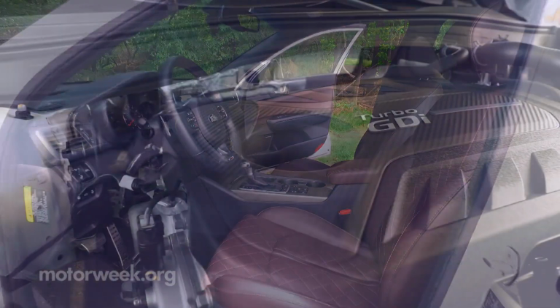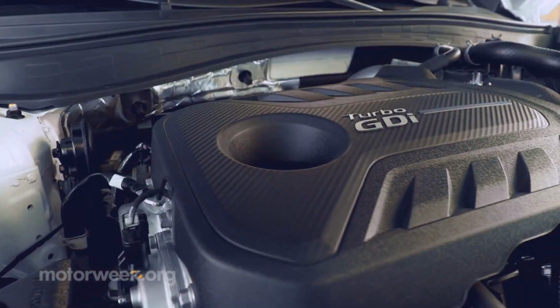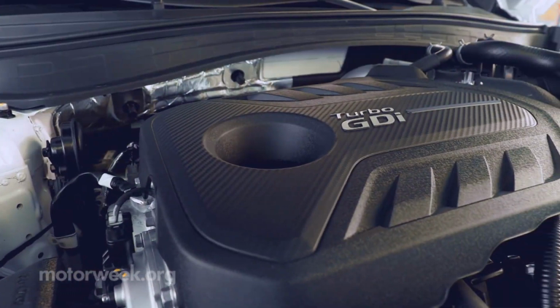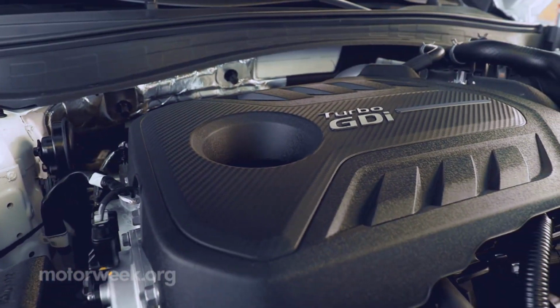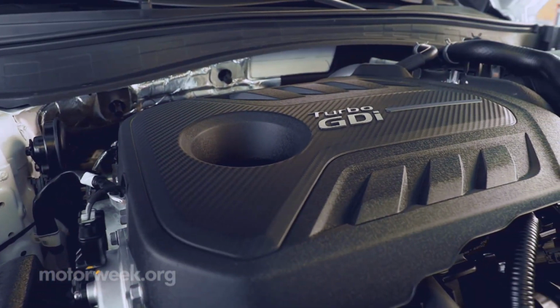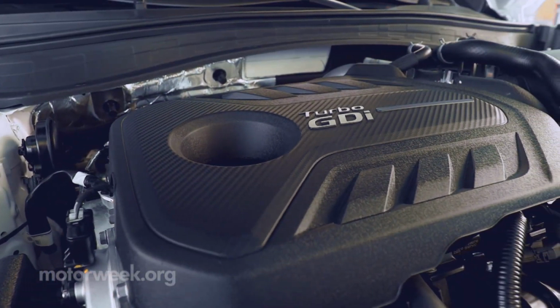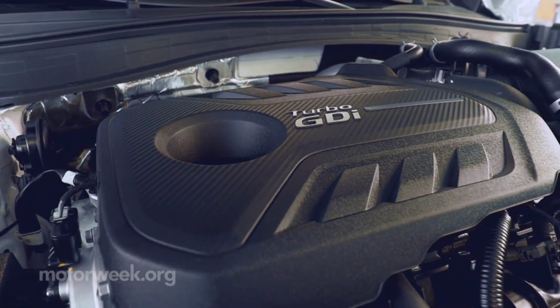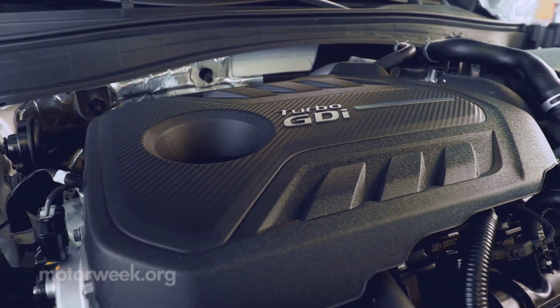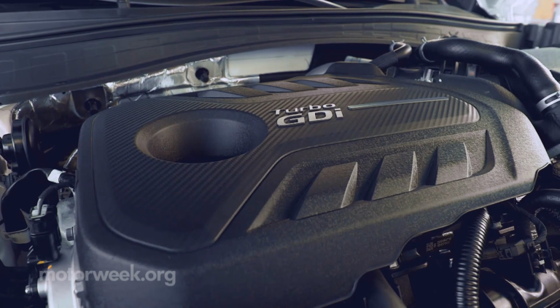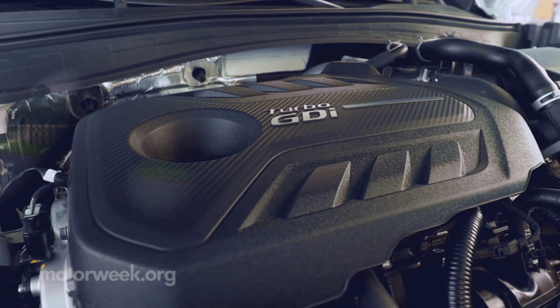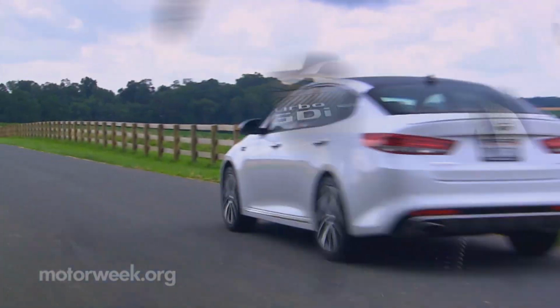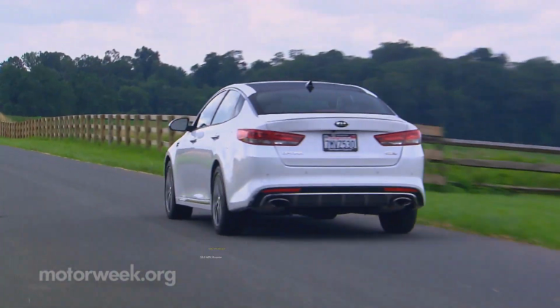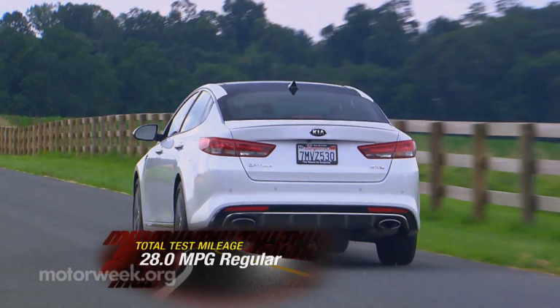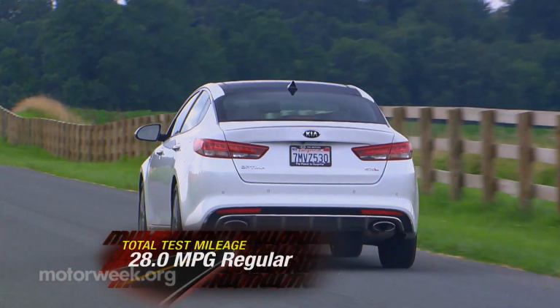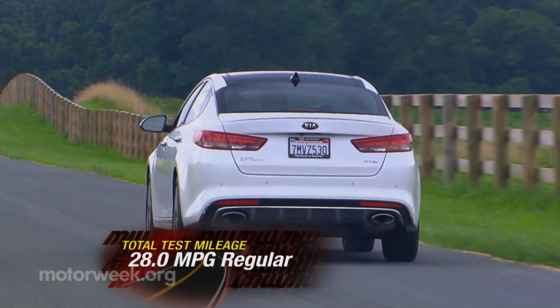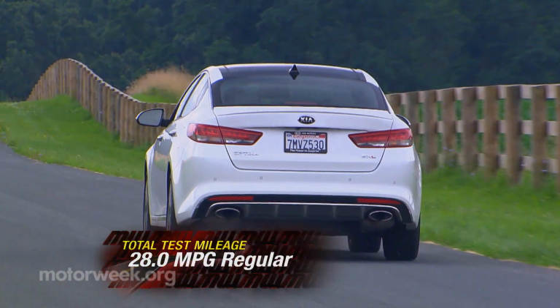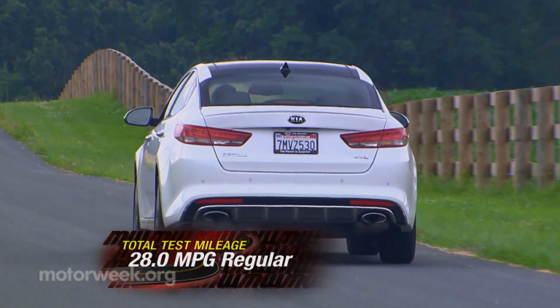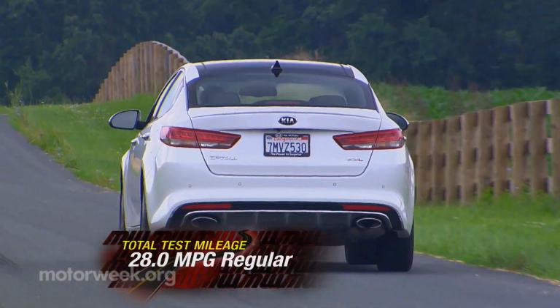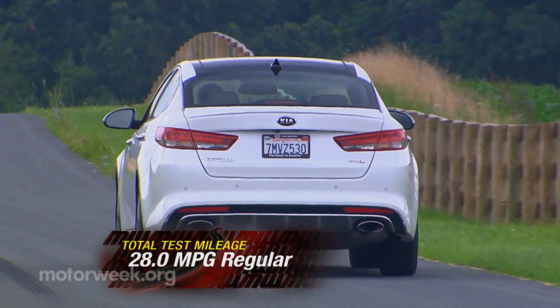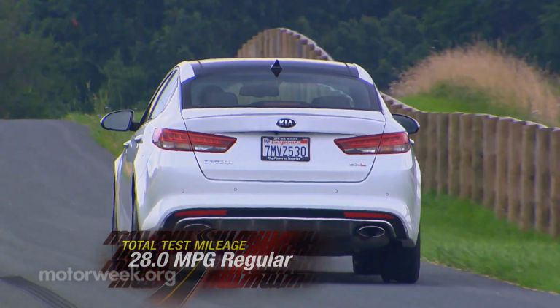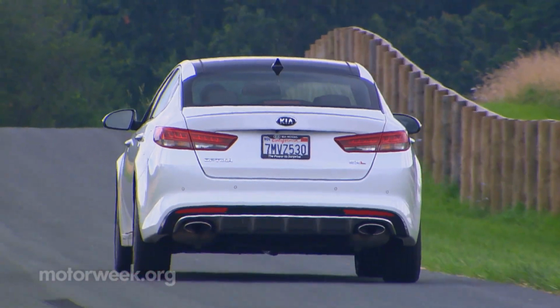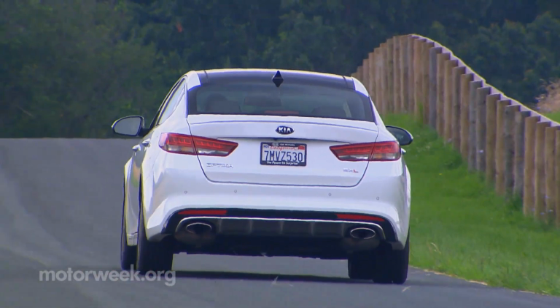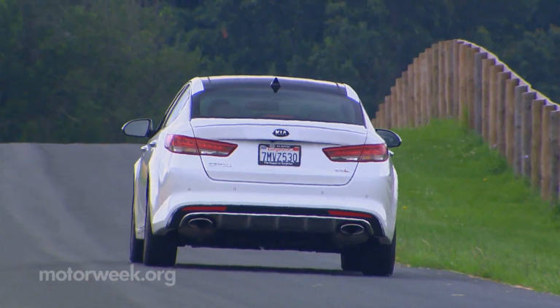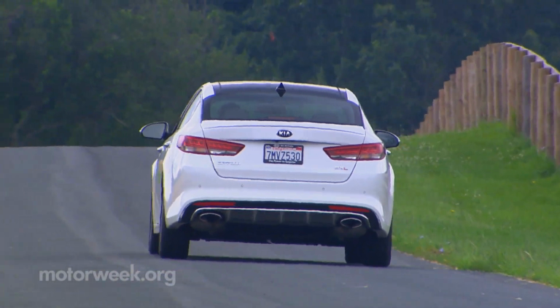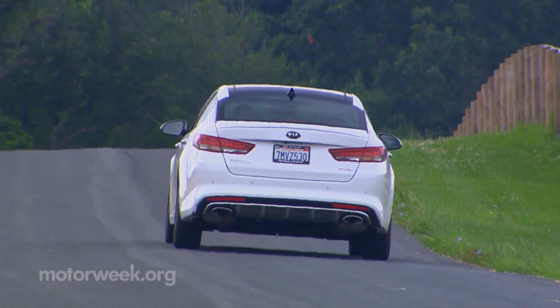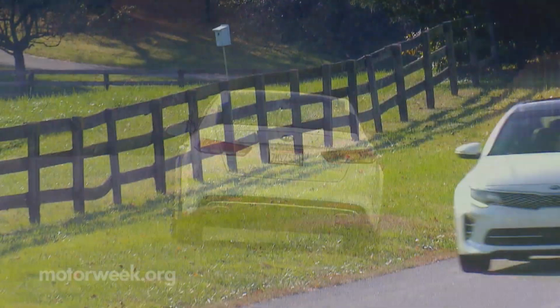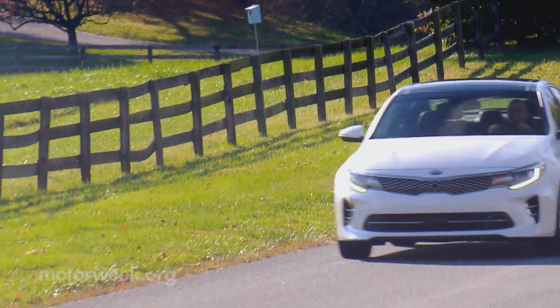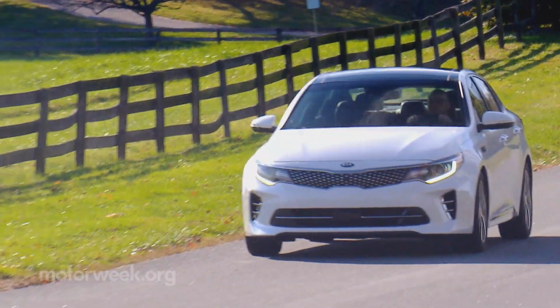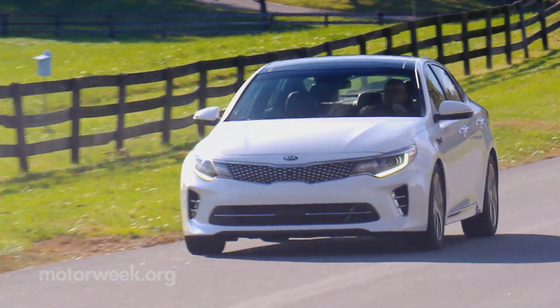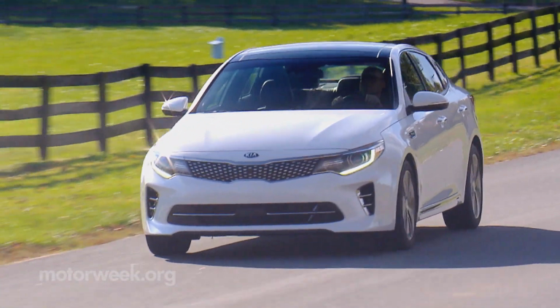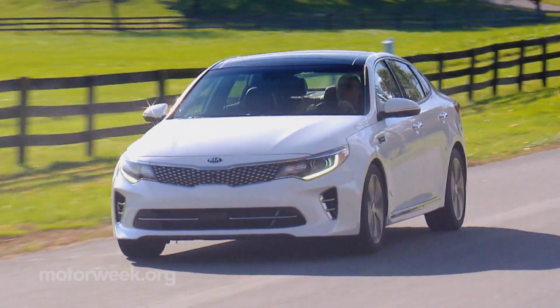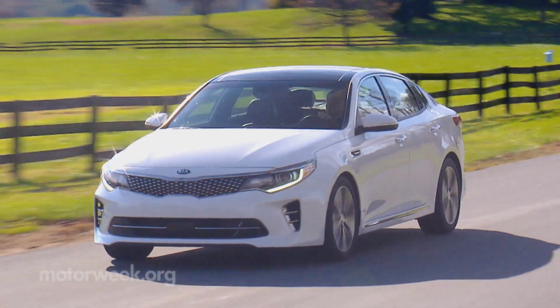Its 2.0-liter turbo mileage is down slightly from last report to a still good 28 miles per gallon. However, complaints about our car's clunky downshifts from the 6-speed automatic on deceleration are piling up as well.